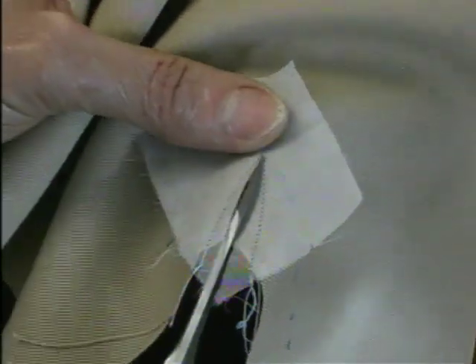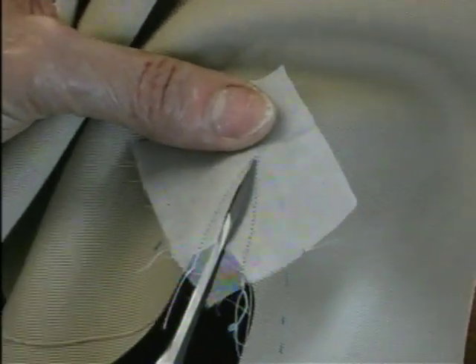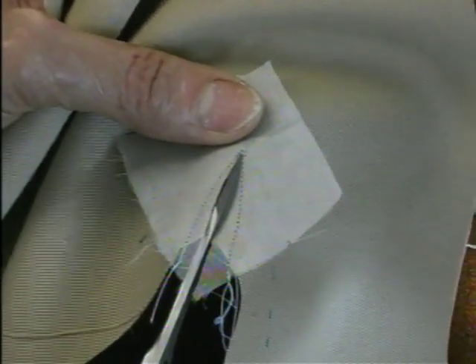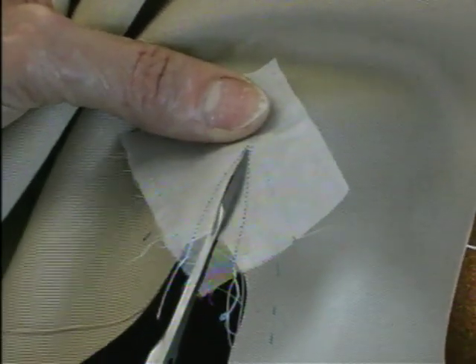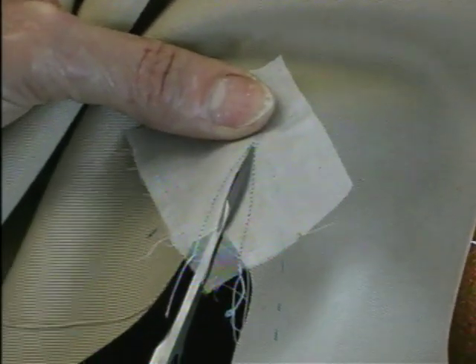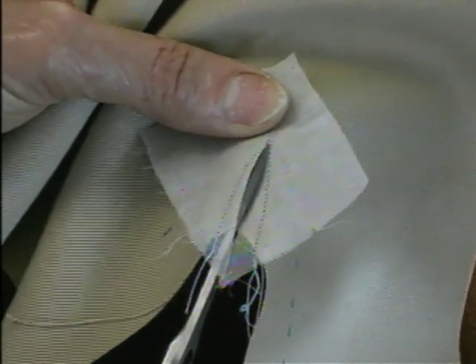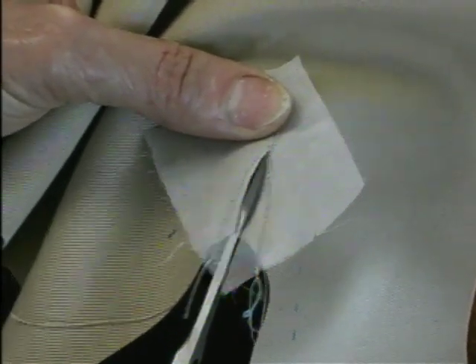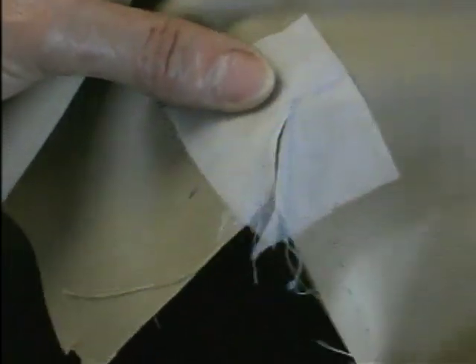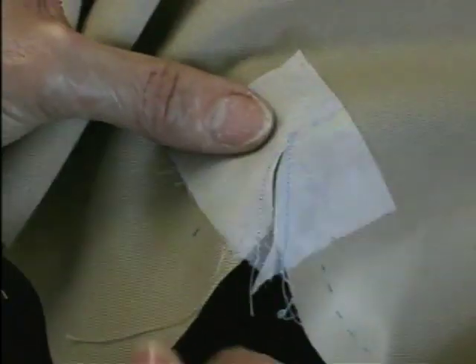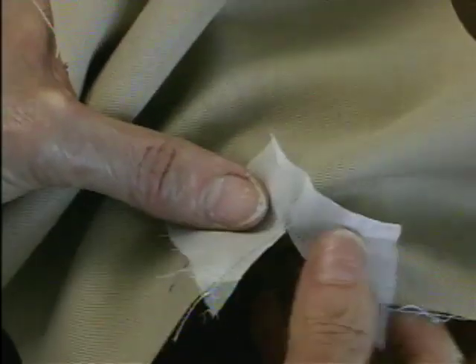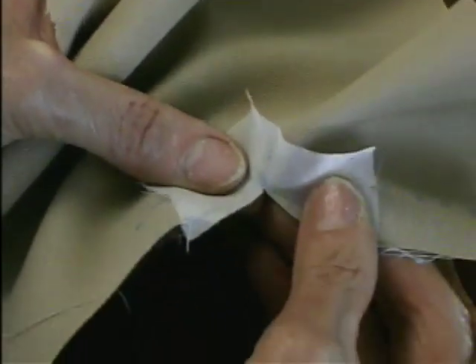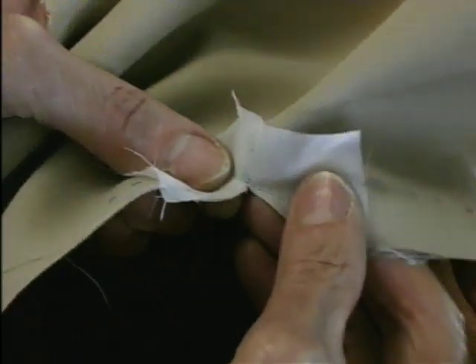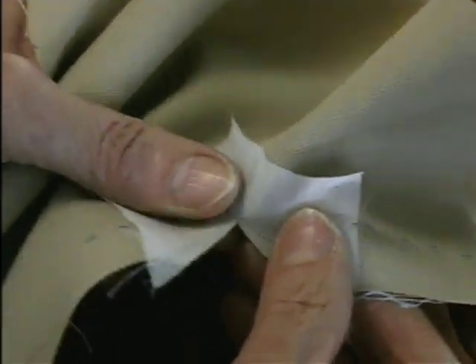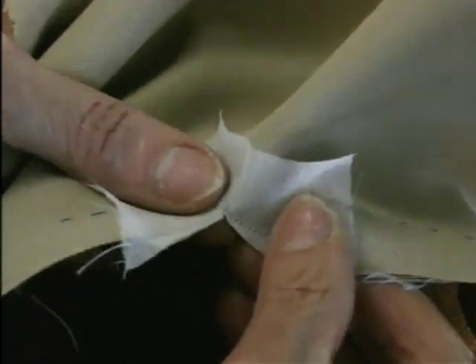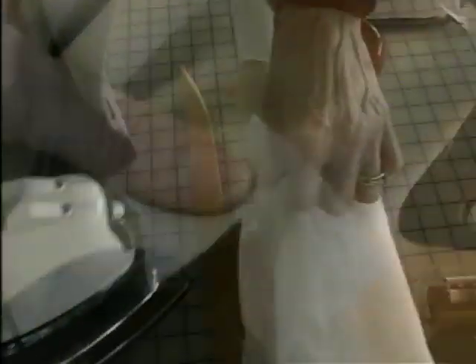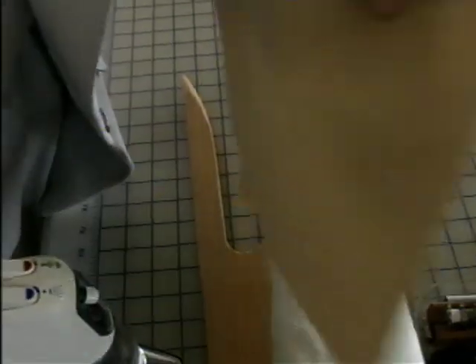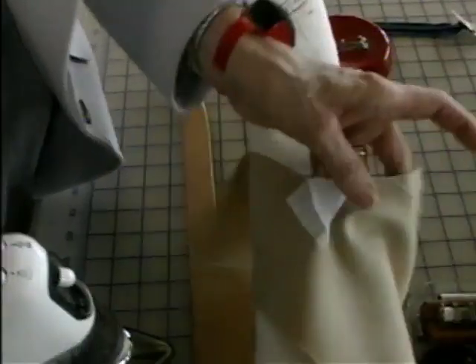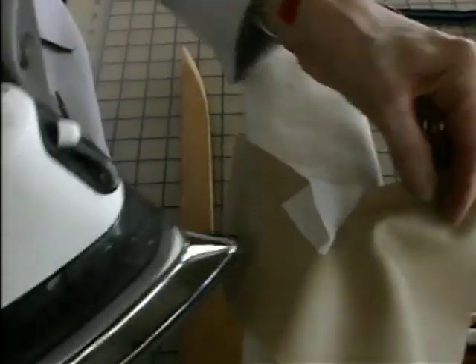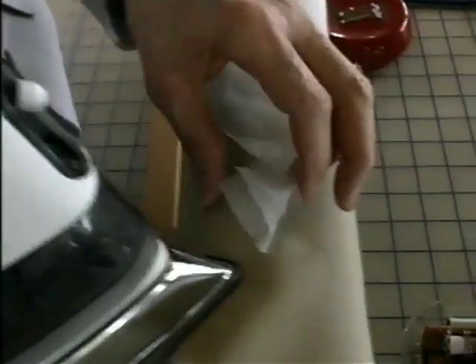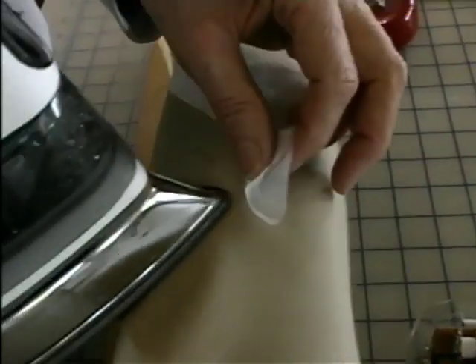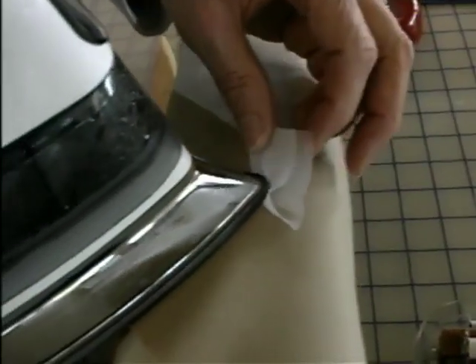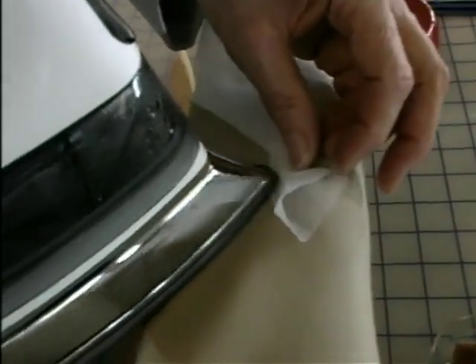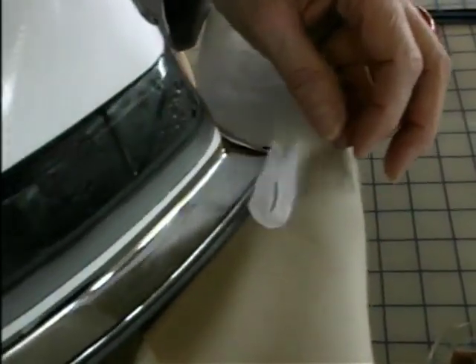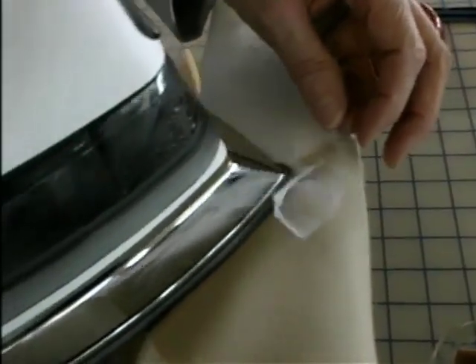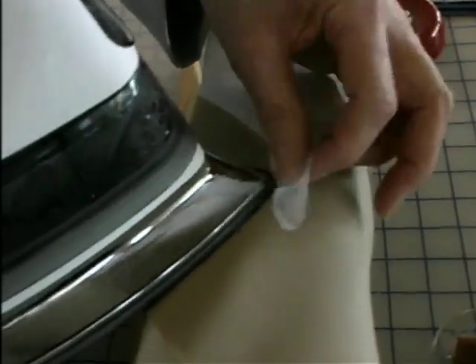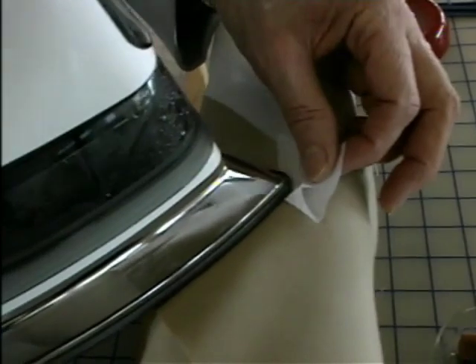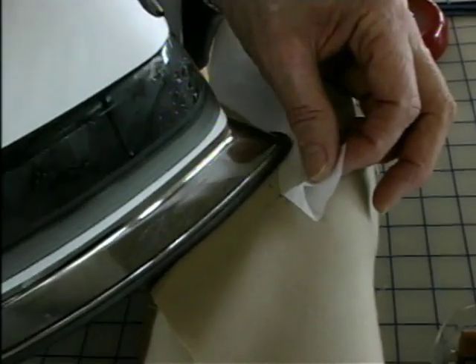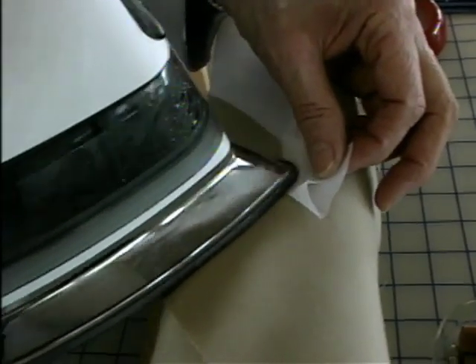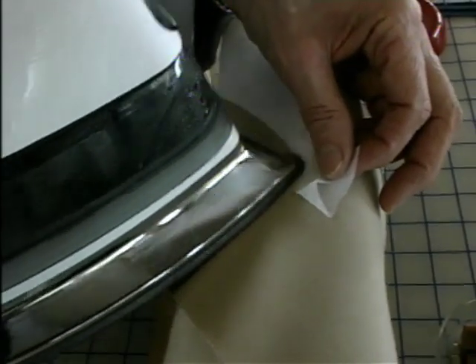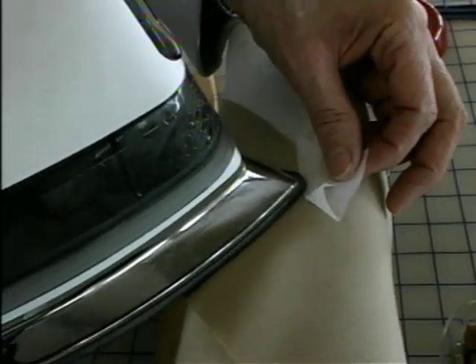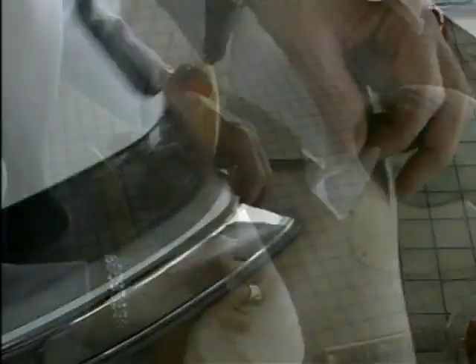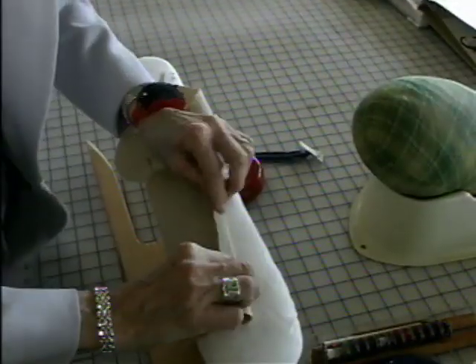You want to snip to your thread, but not through your thread. Now I'm going to go to the pressing board, and I'm going to press my organdy to the wrong side, as well as my seam allowance.